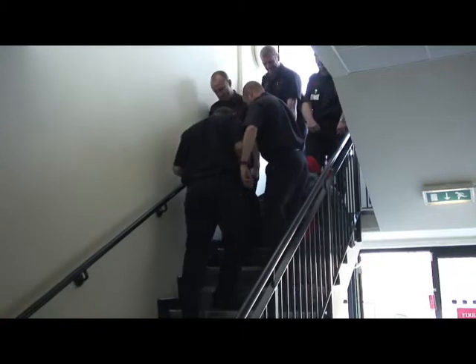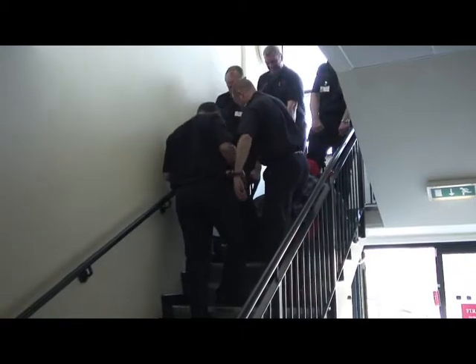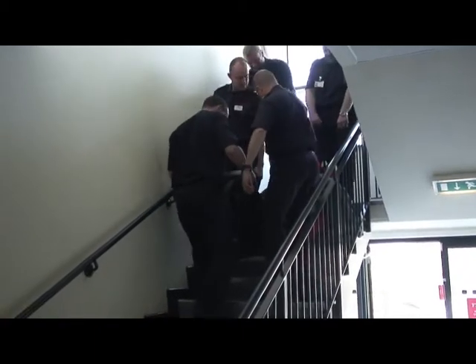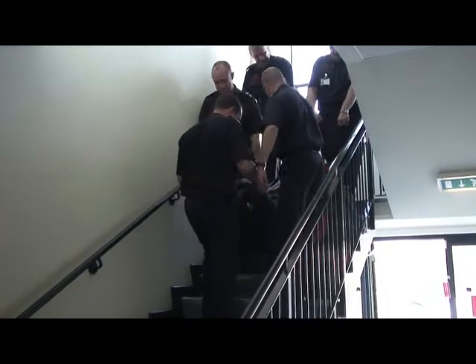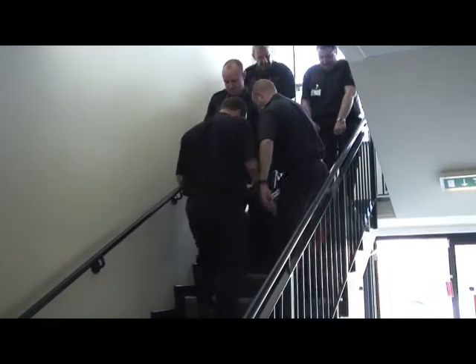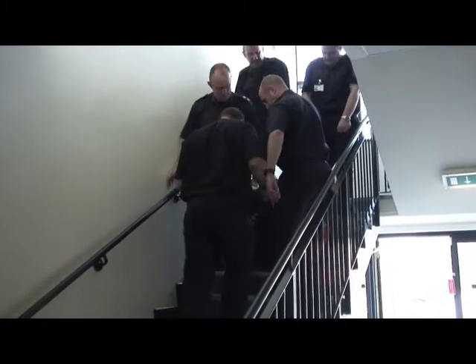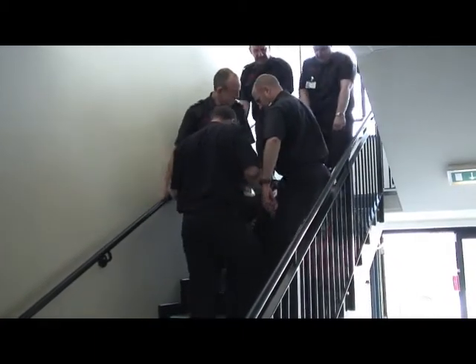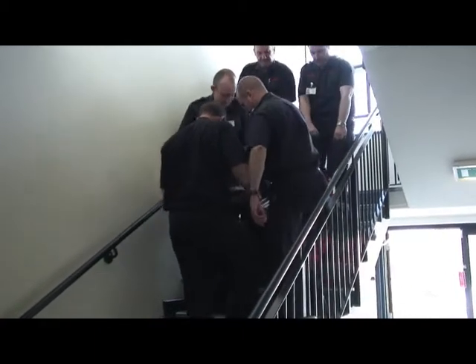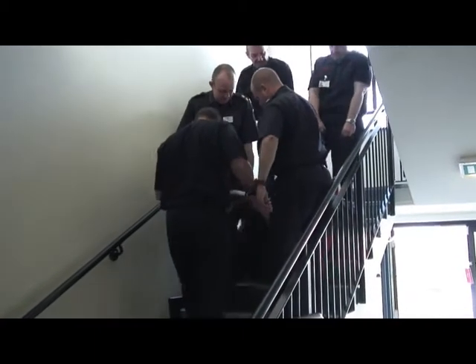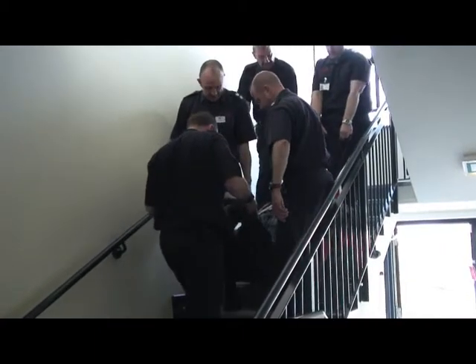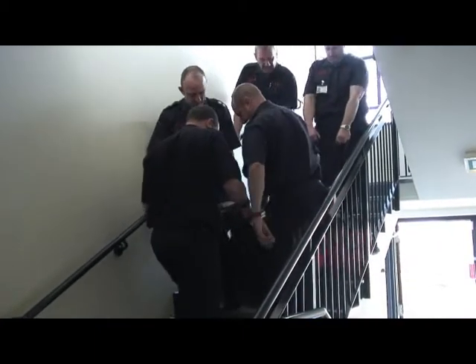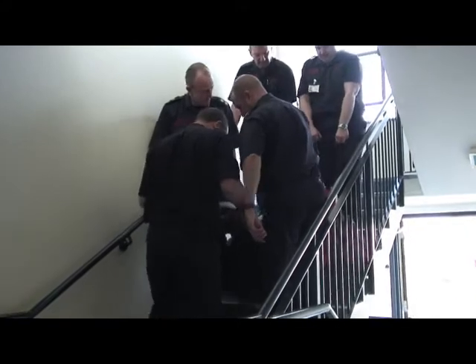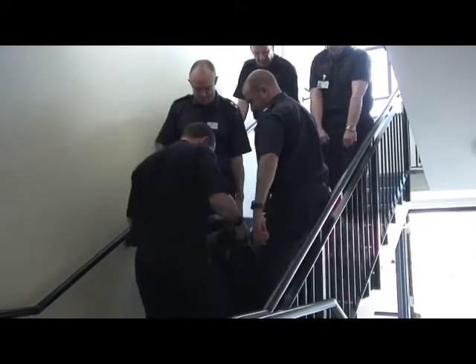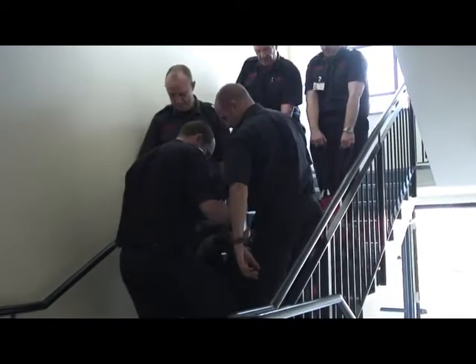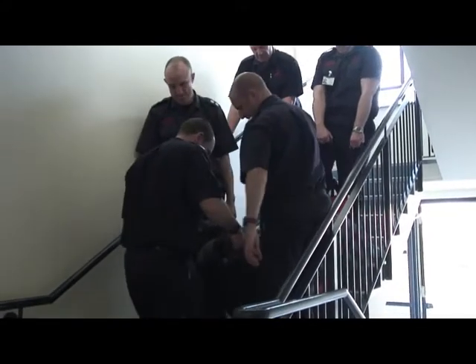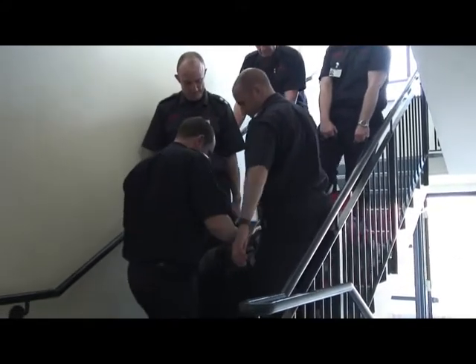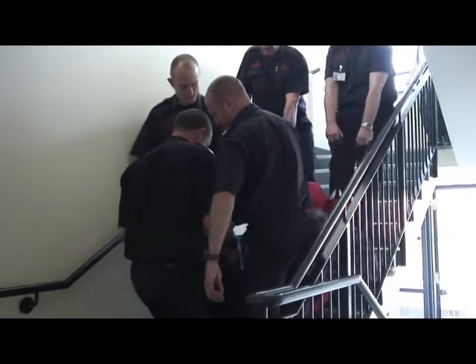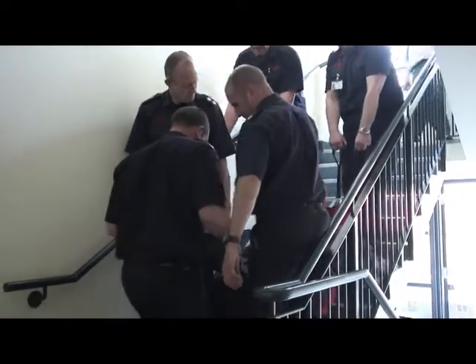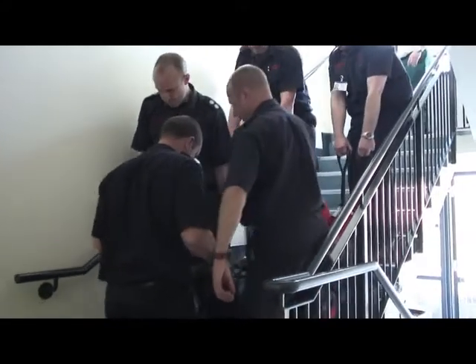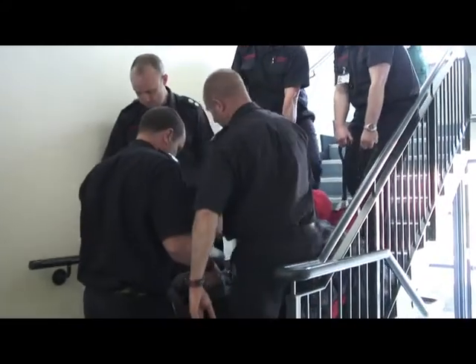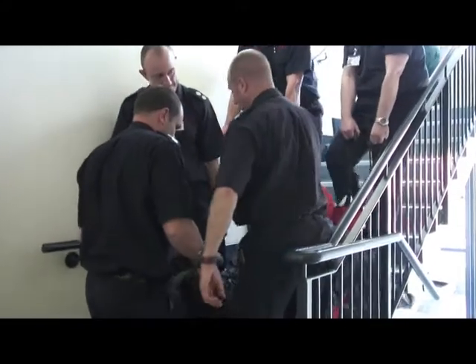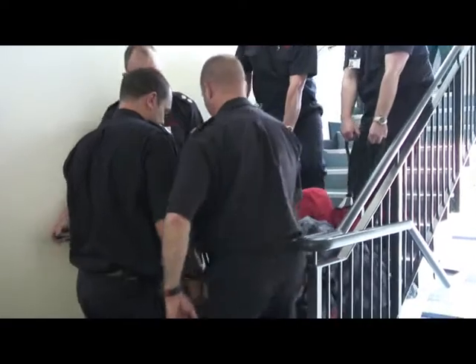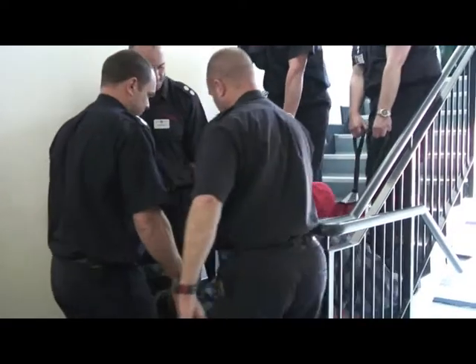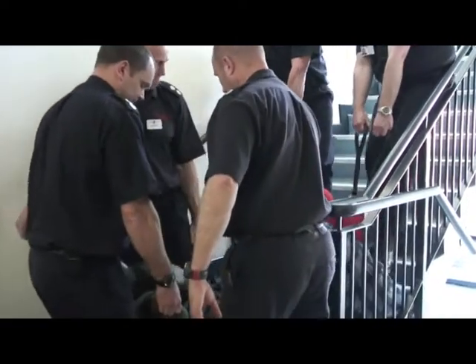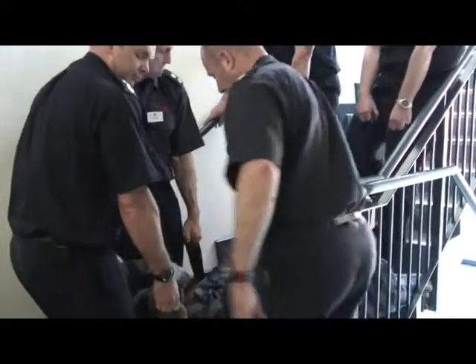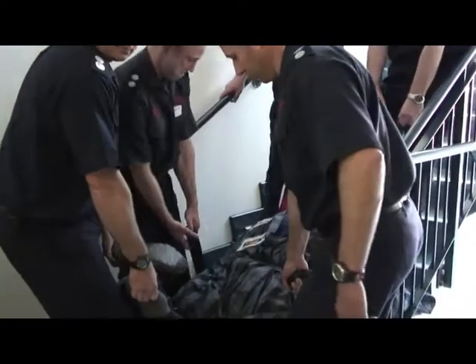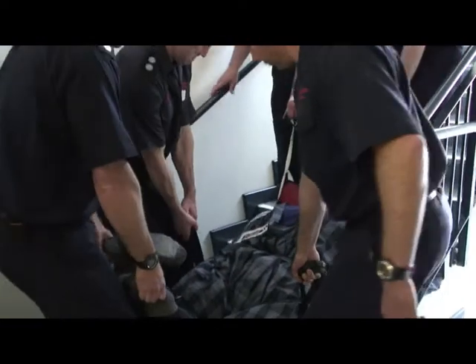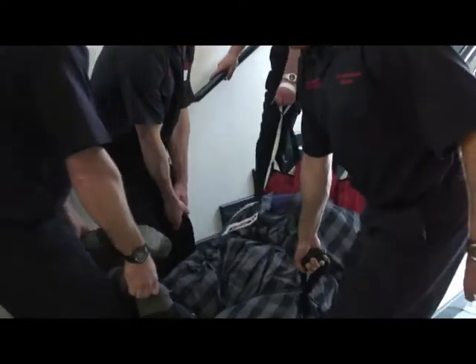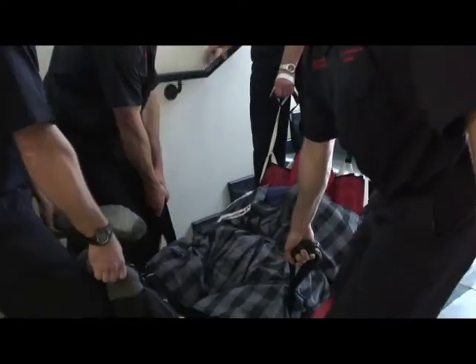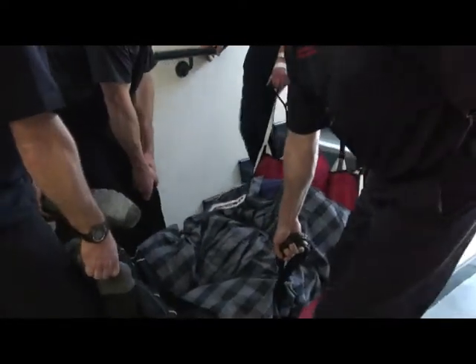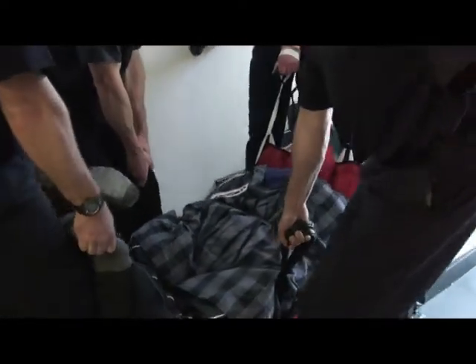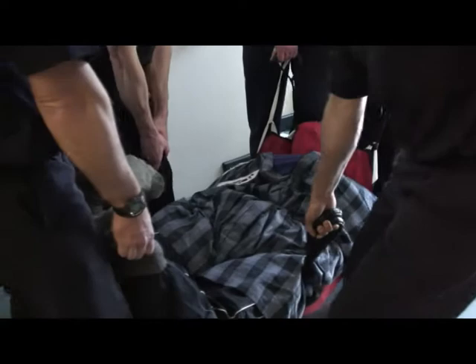With good handholds, an individual of this size can be moved in short stages by four operatives who are trained in manual handling. The use of extension handles attached to the back handles reduces the amount of bending by those supporting from behind.